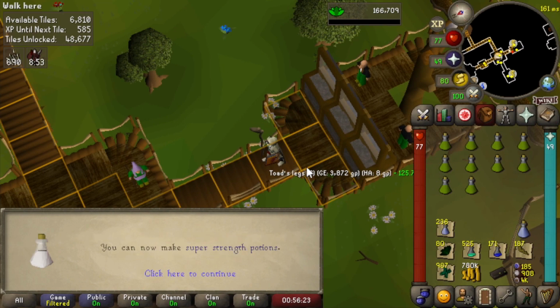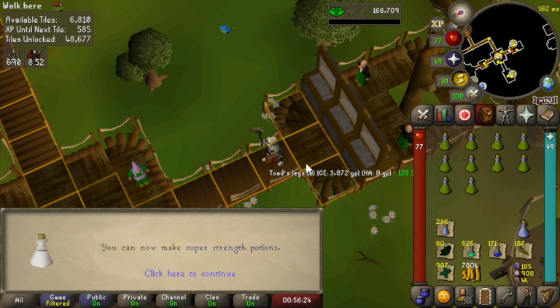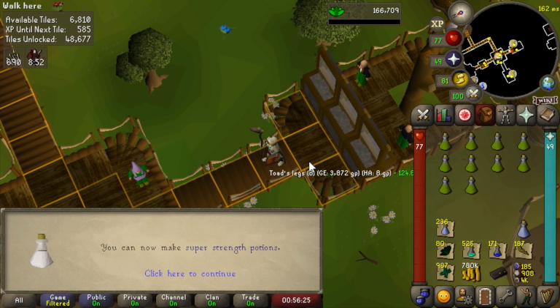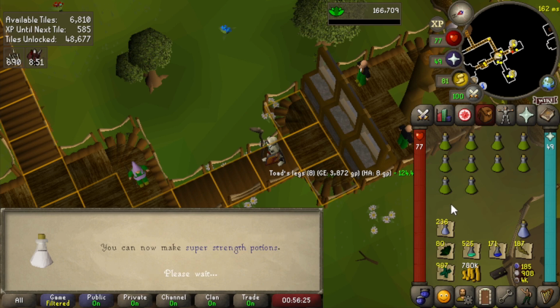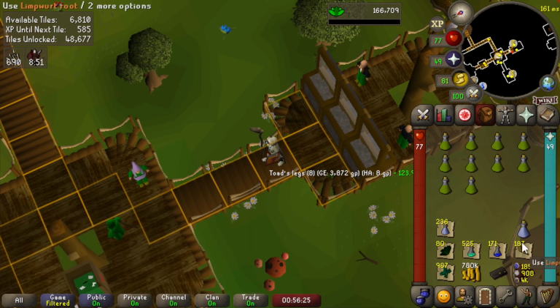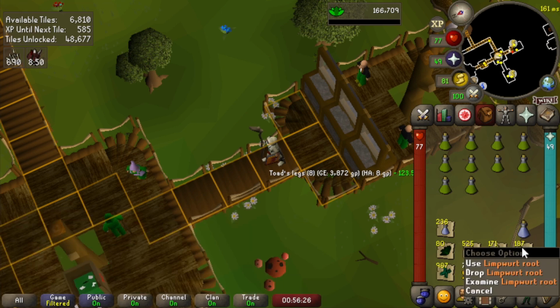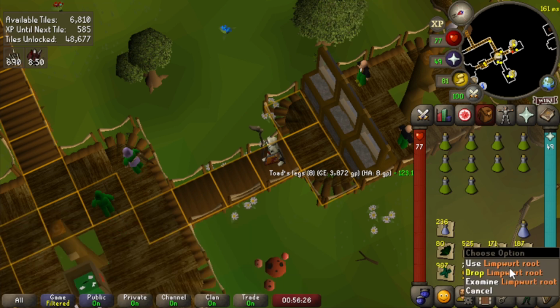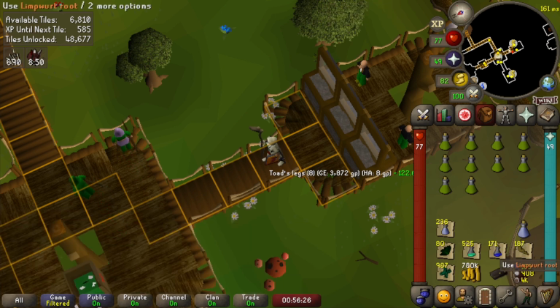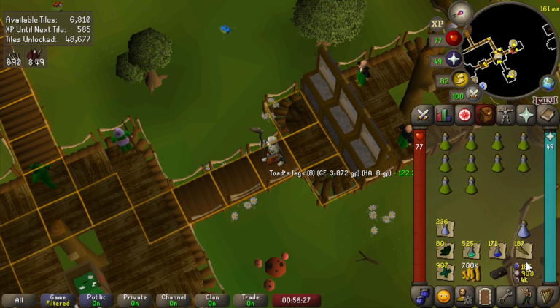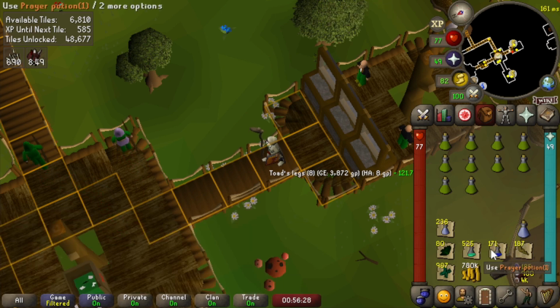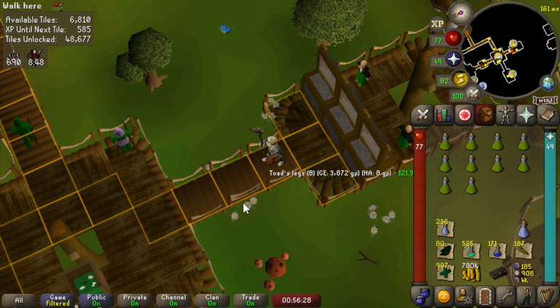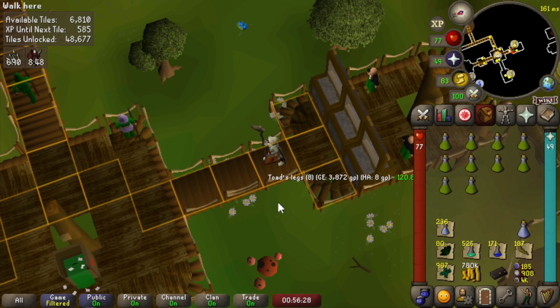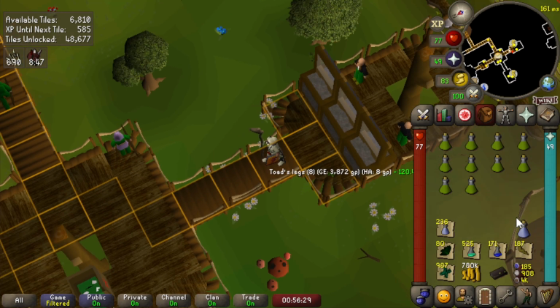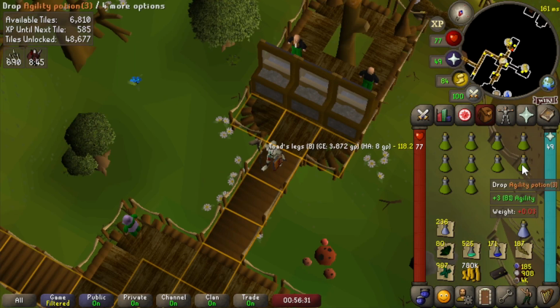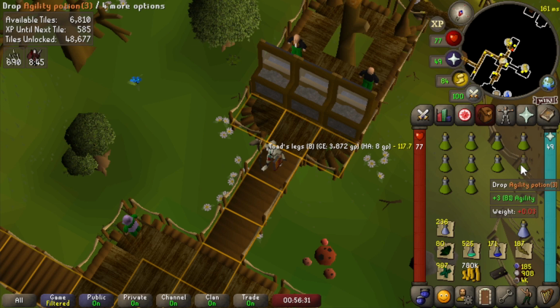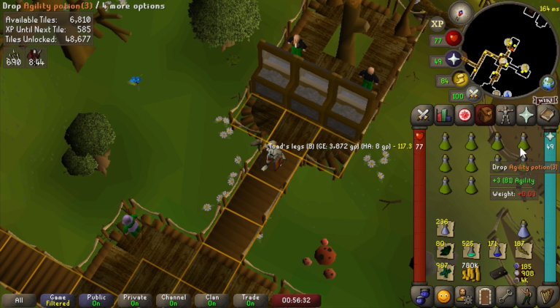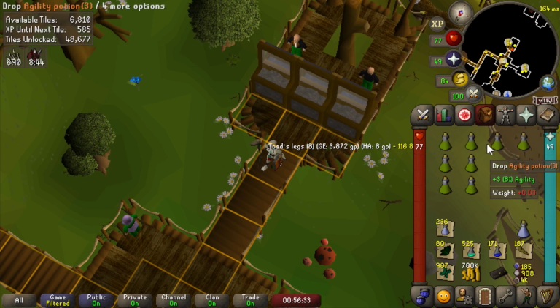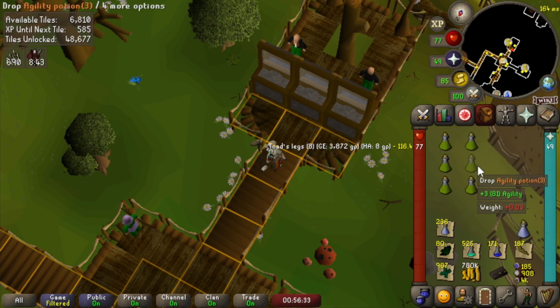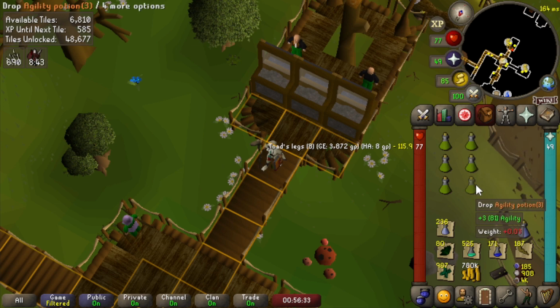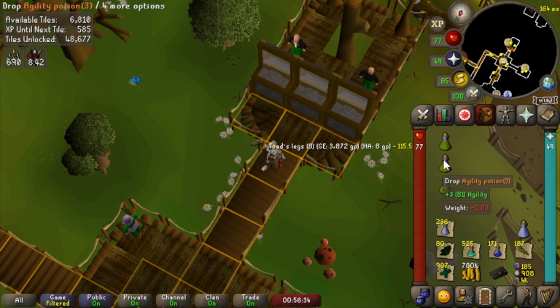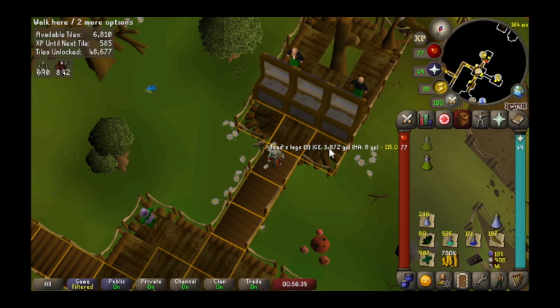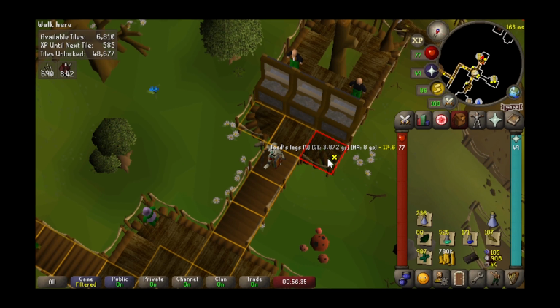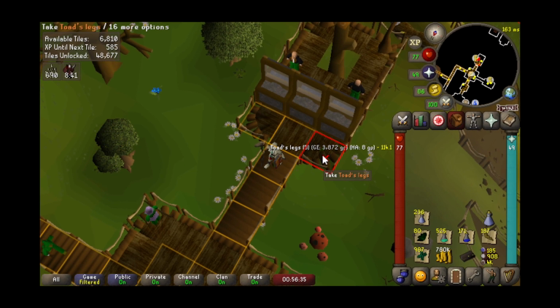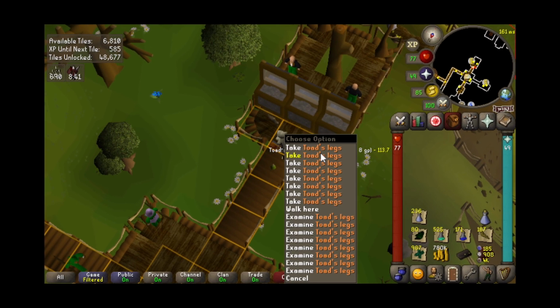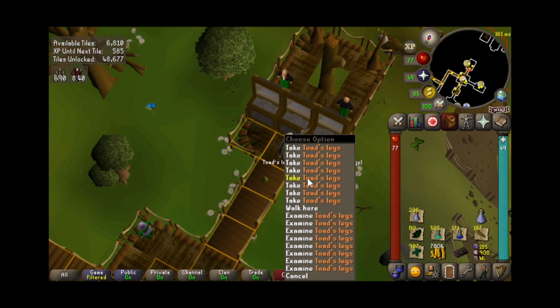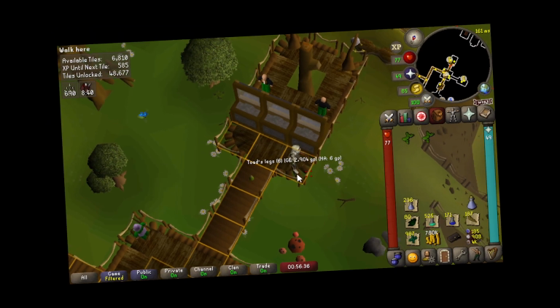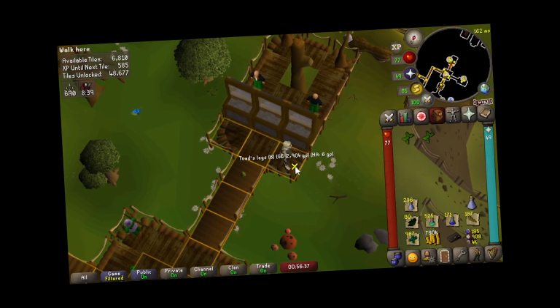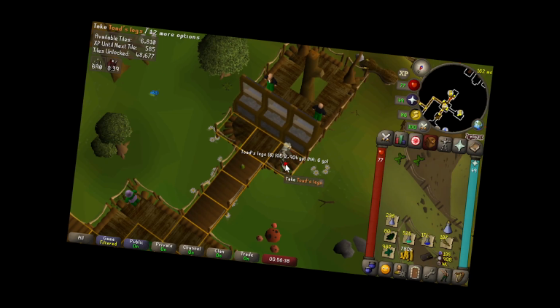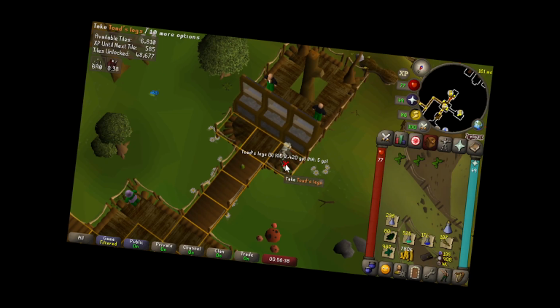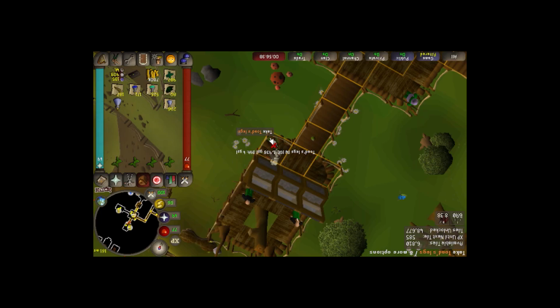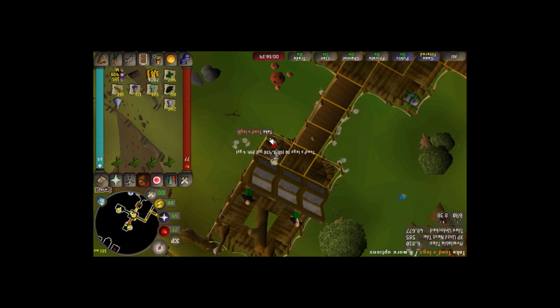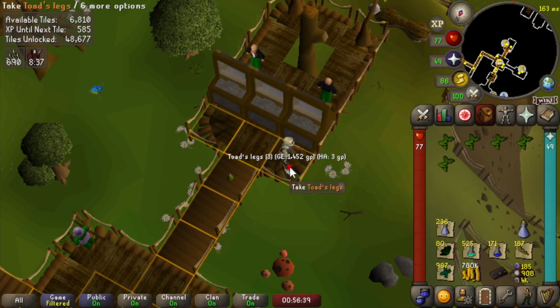Let's open up this easy casket. Level 55 herblore - I can now make super strength potions, so I can use my torstol roots and the unfinished potions I have. I don't know why I'm doing herblore right now, but we're doing herblore. I'm procrastinating.